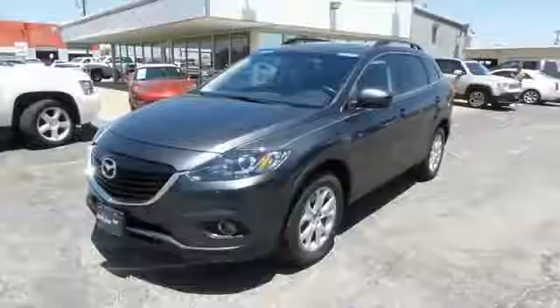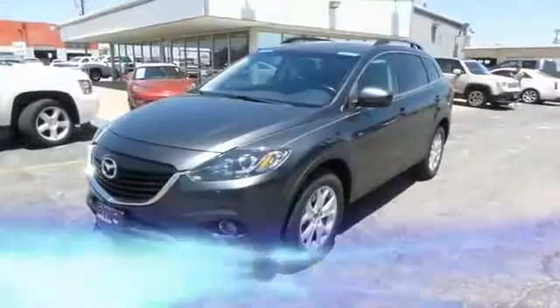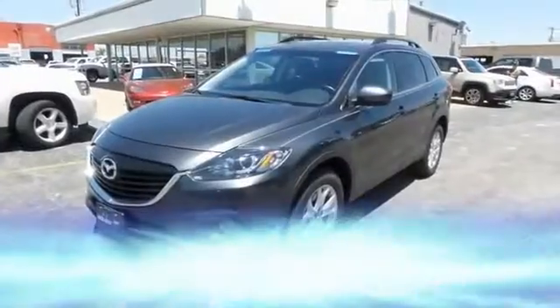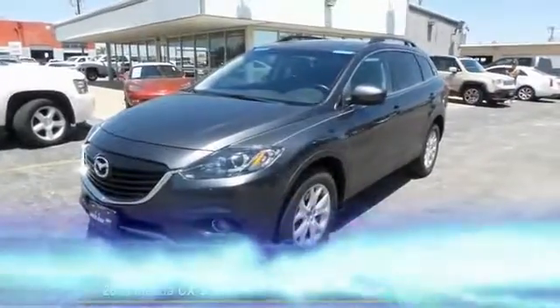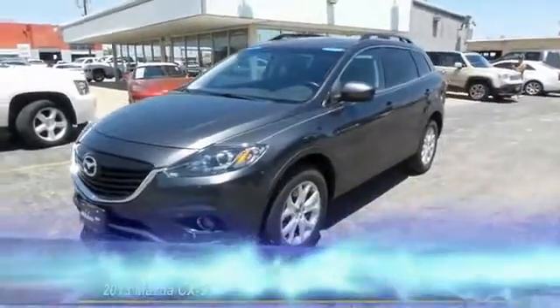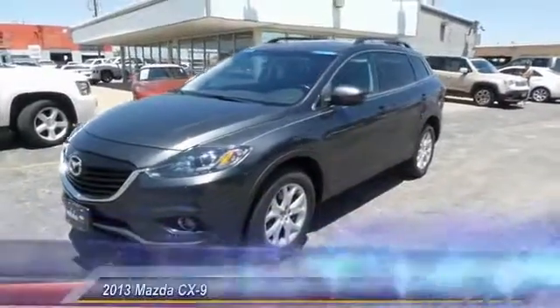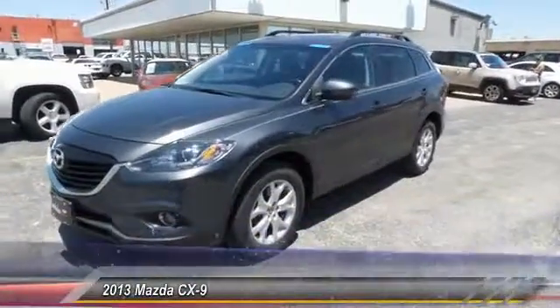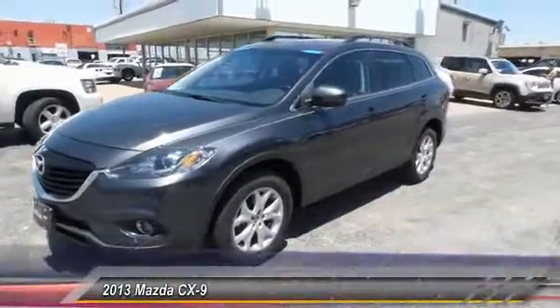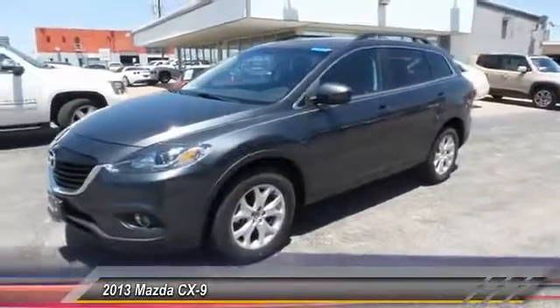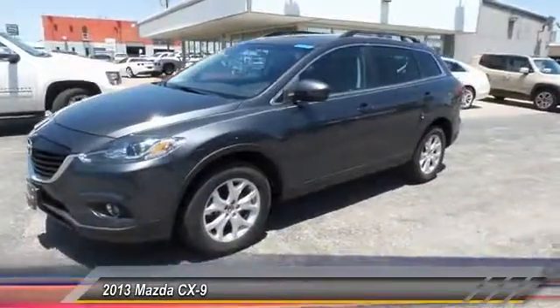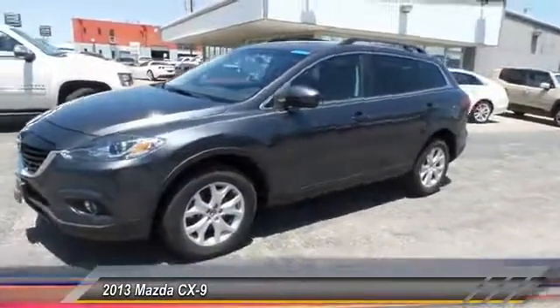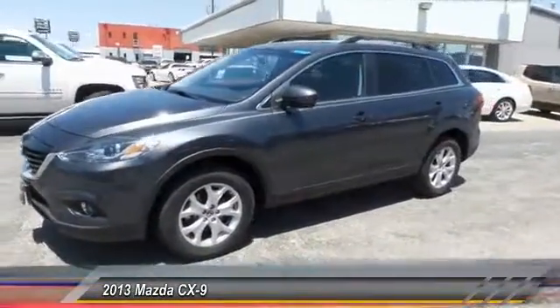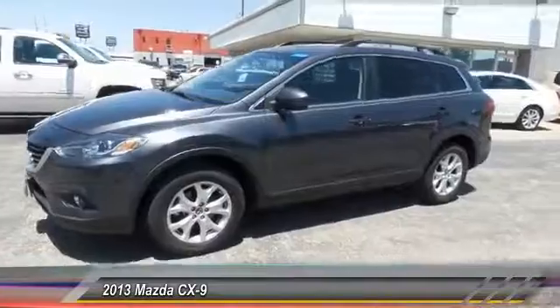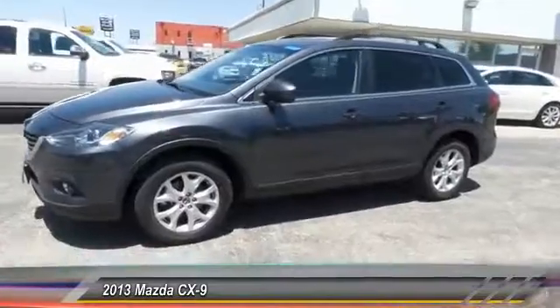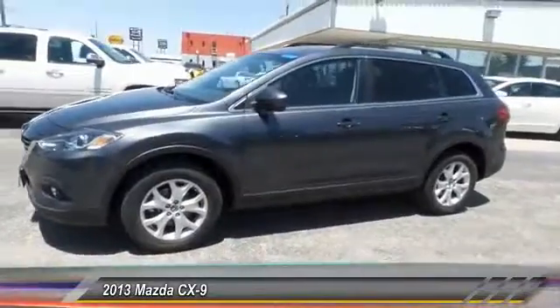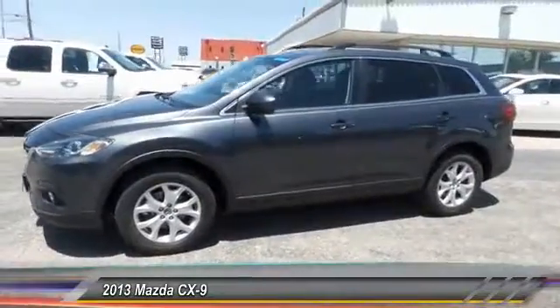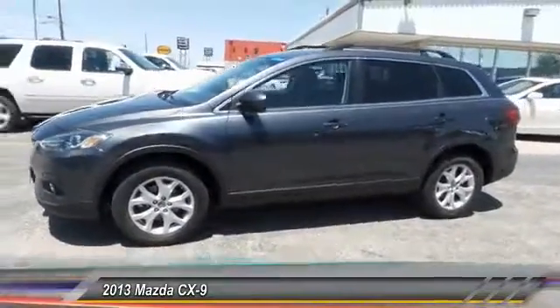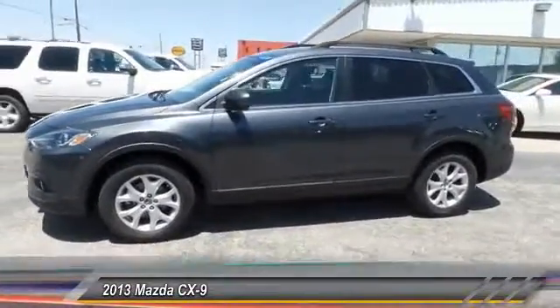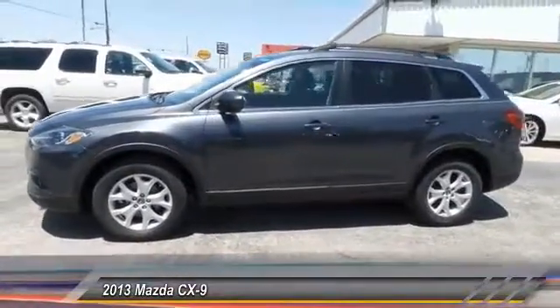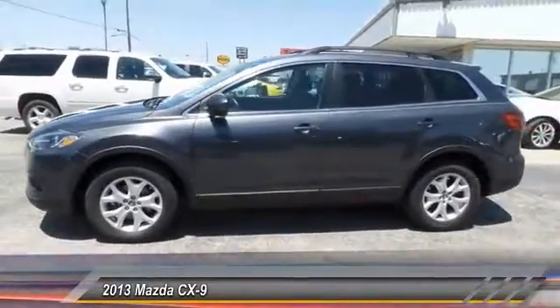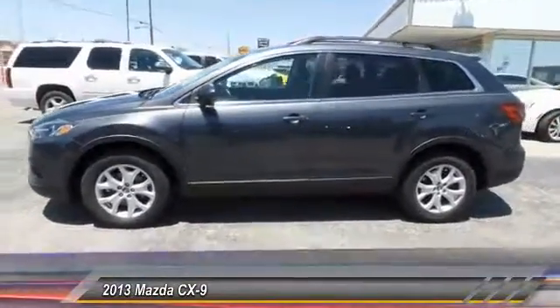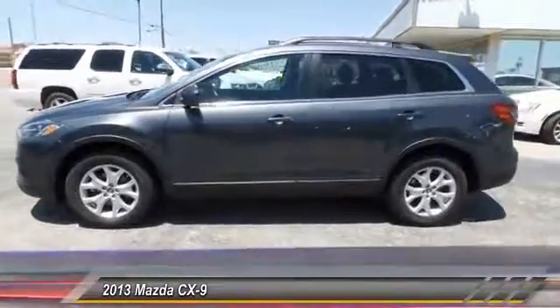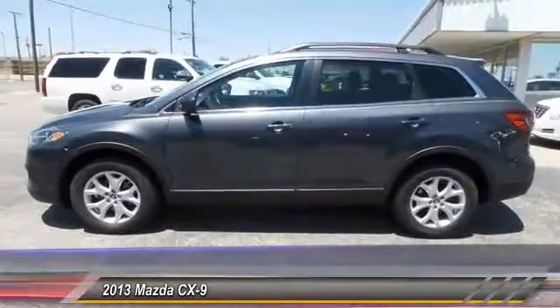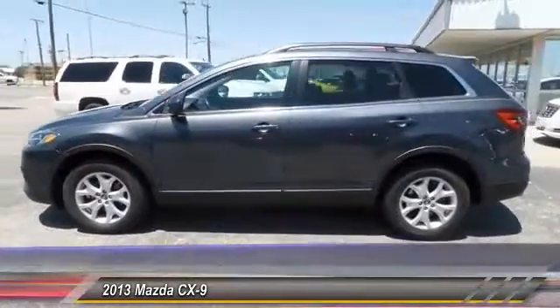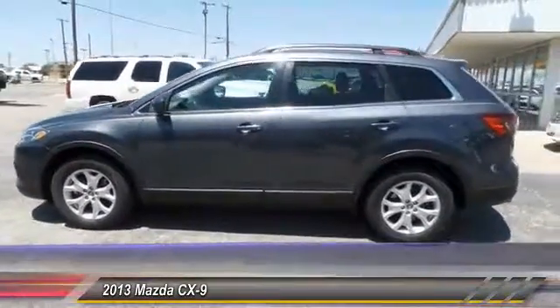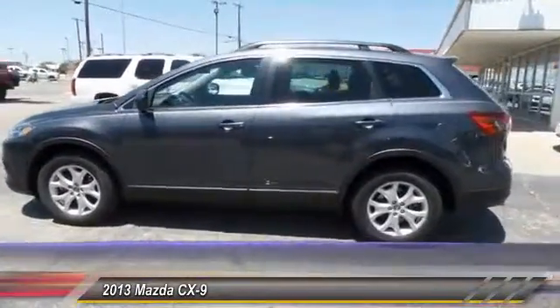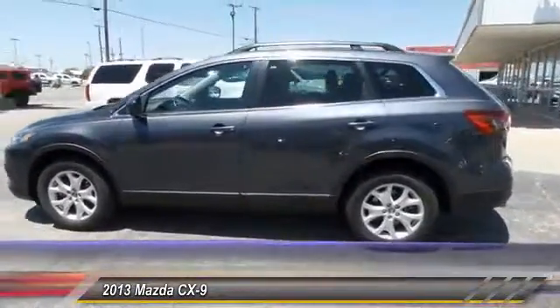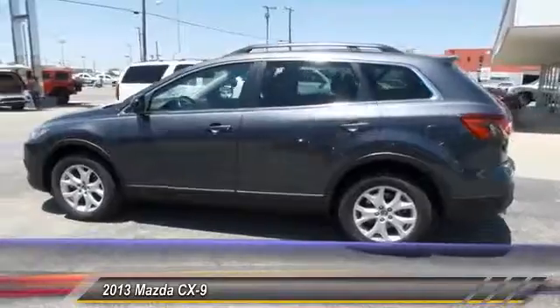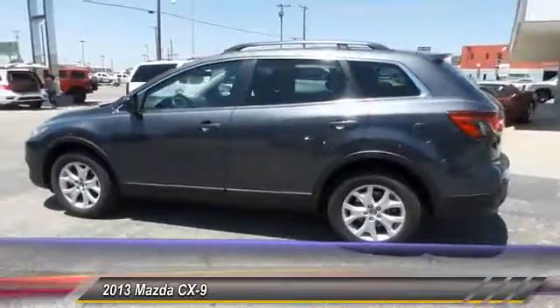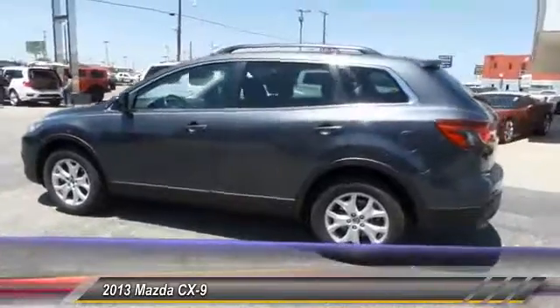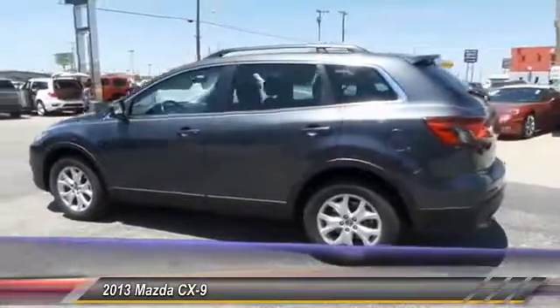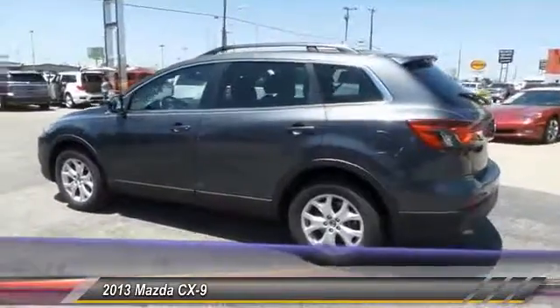The 2013 Mazda CX-9. This 7-passenger crossover boasts unexpected styling, a powerful yet fuel-efficient engine, and standard luxuries.